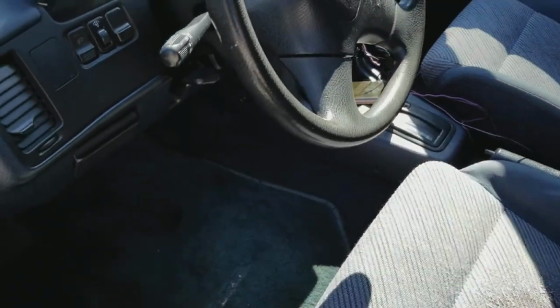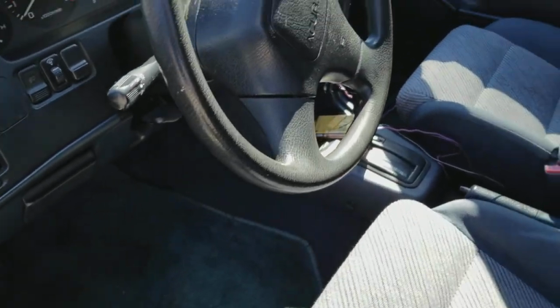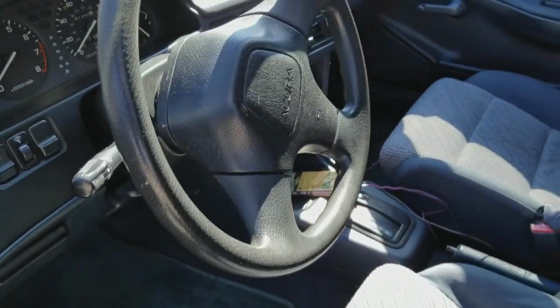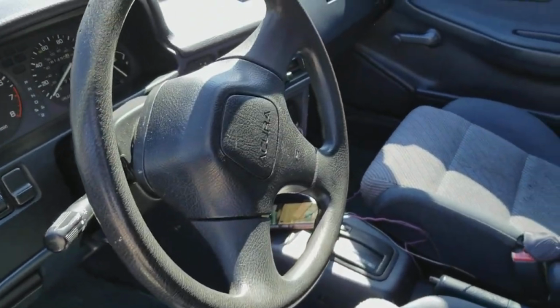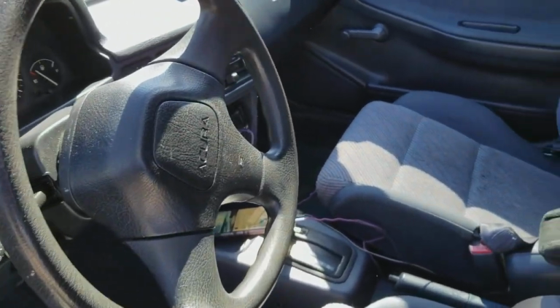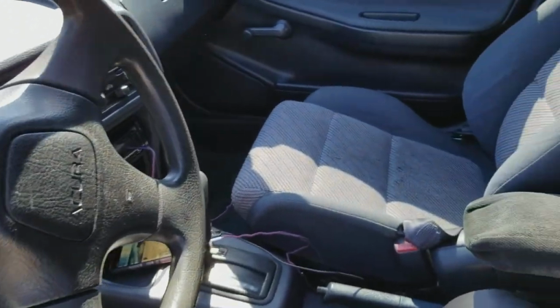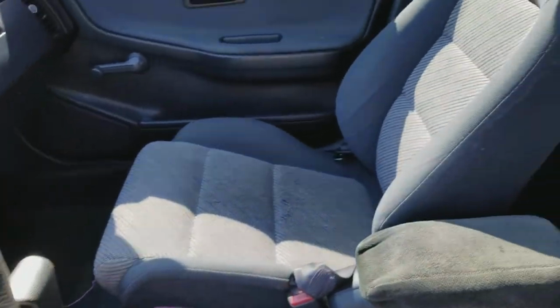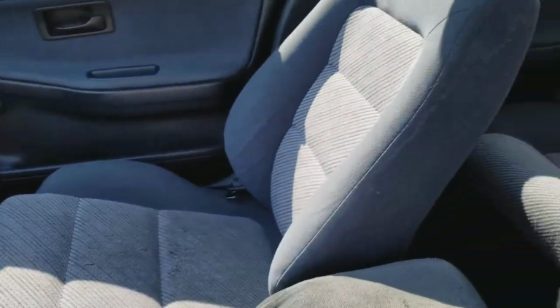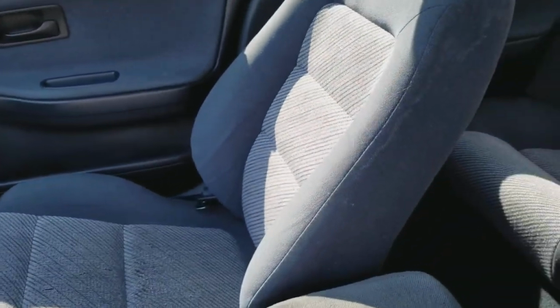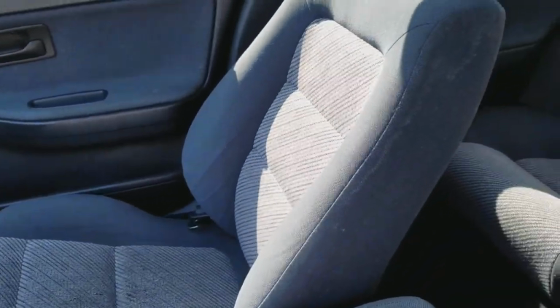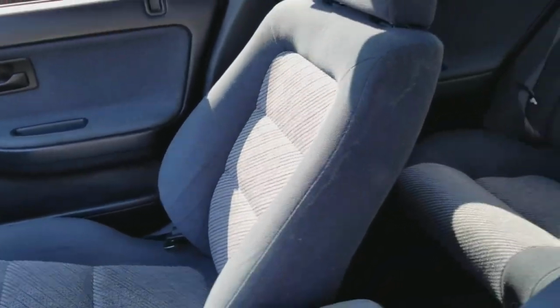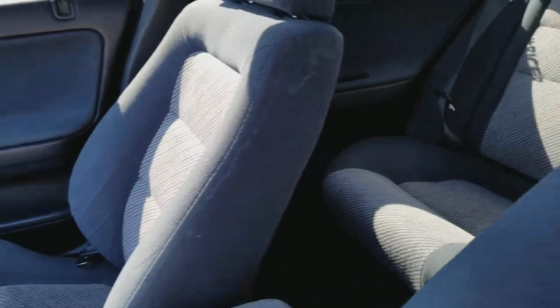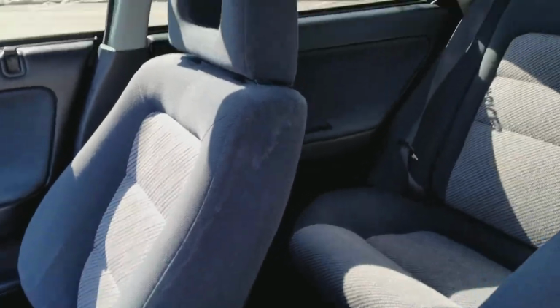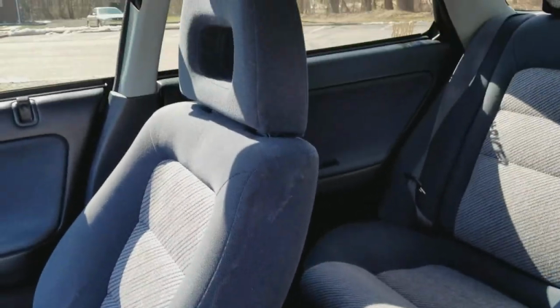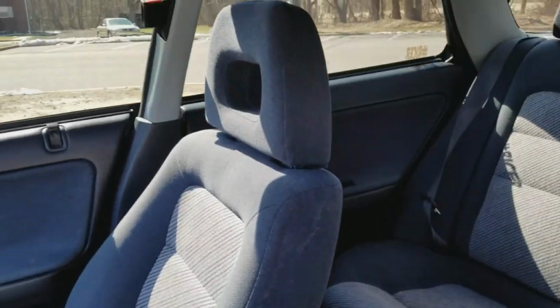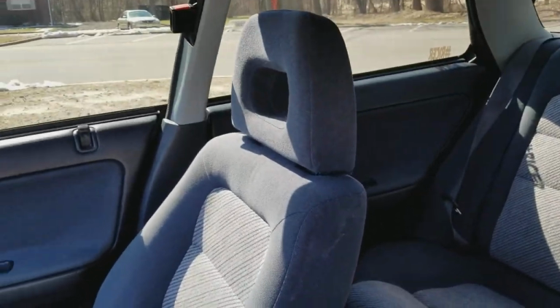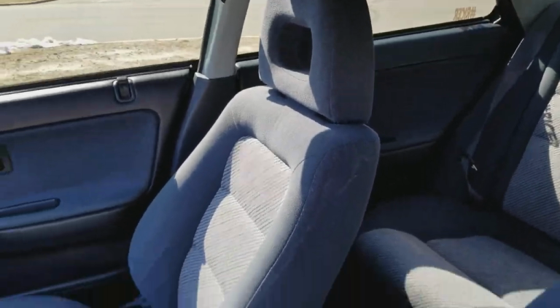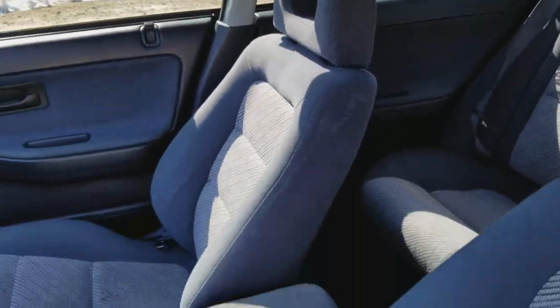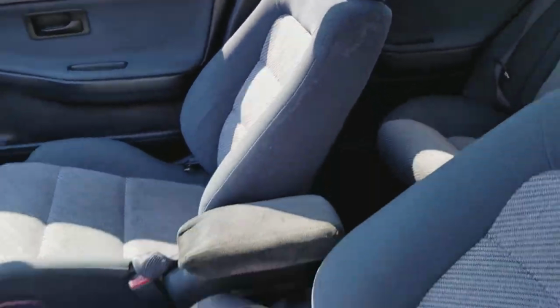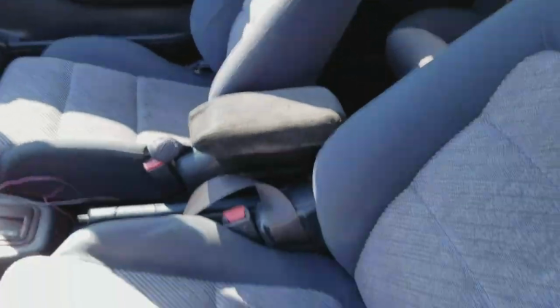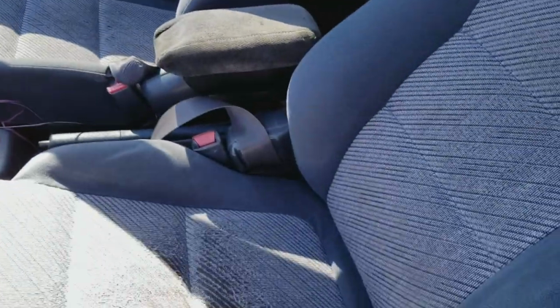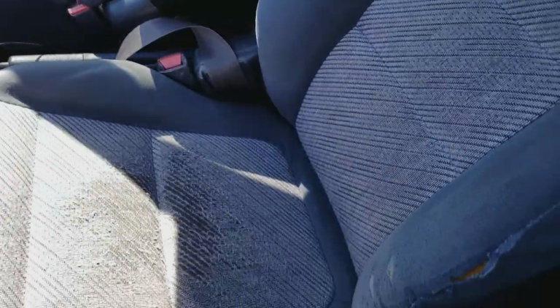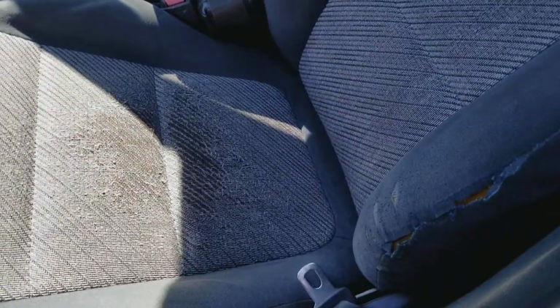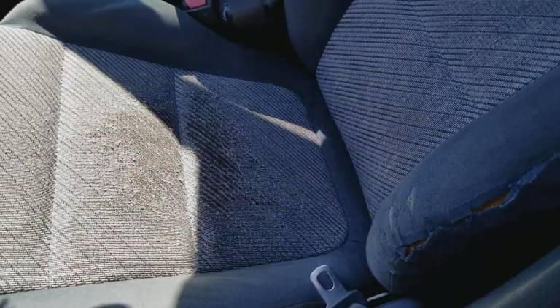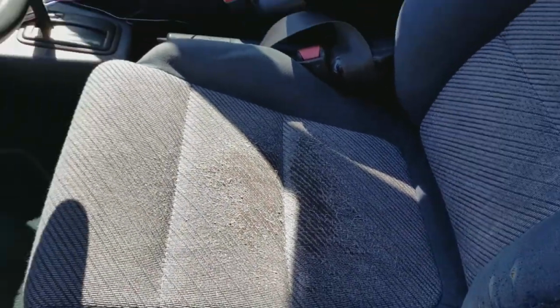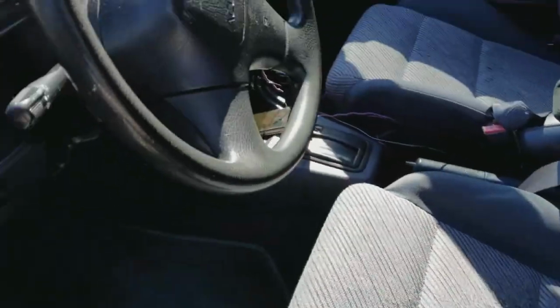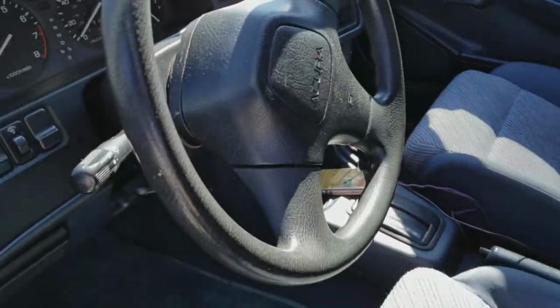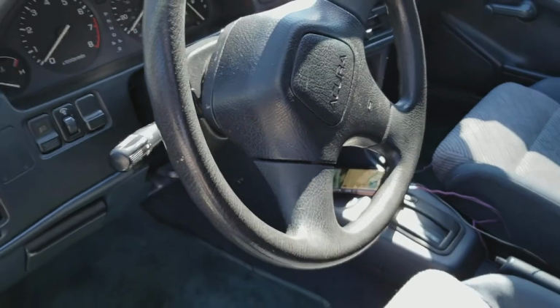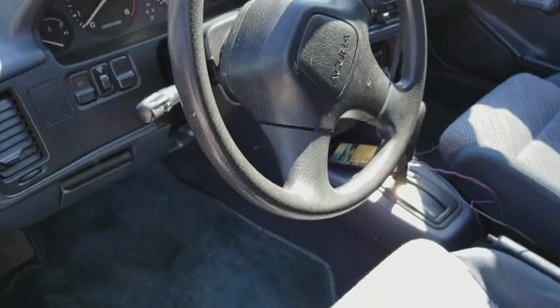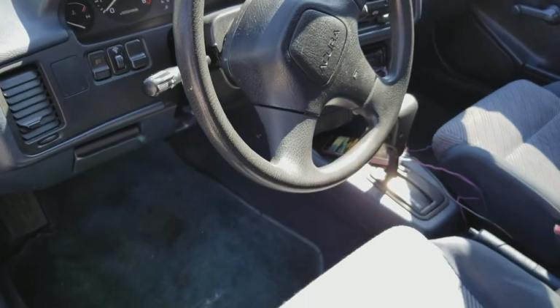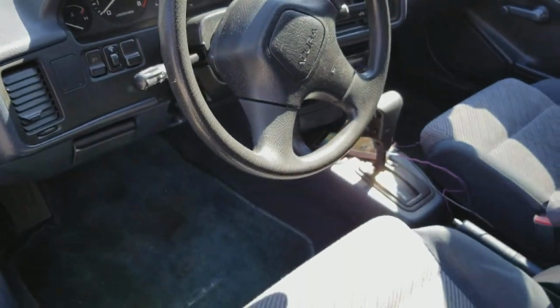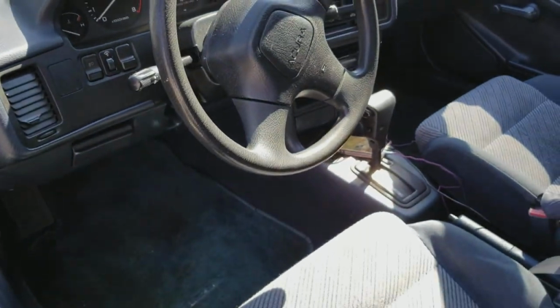This is the inside of it — it's pretty clean, all original. It's automatic, but it's cute.